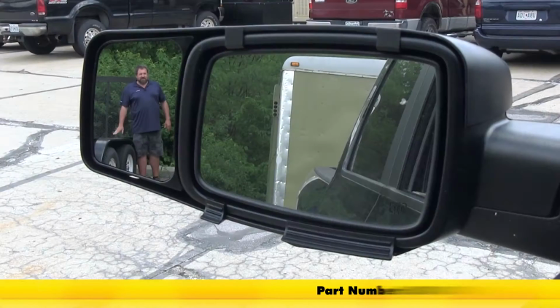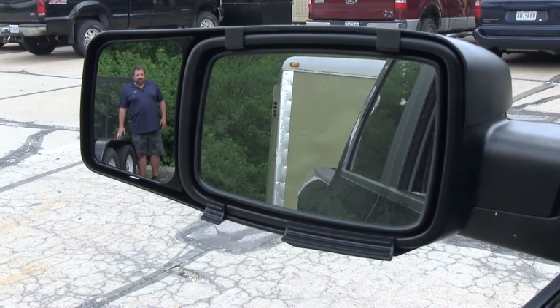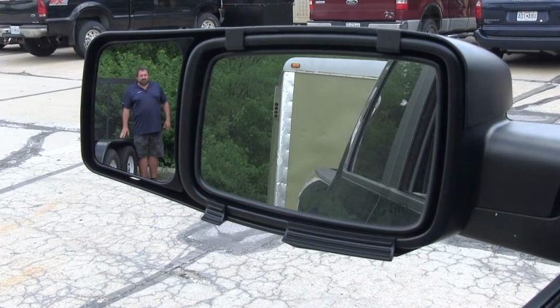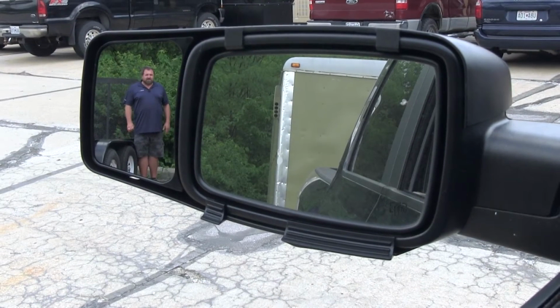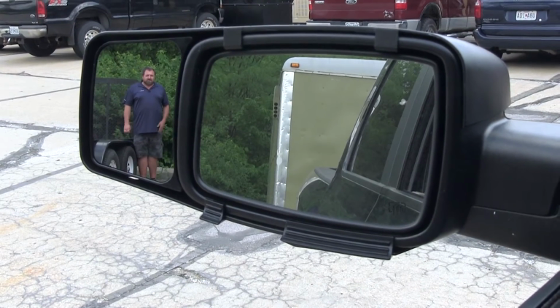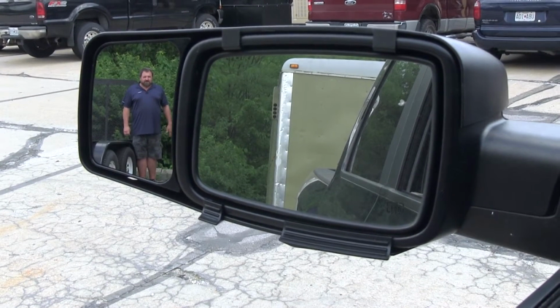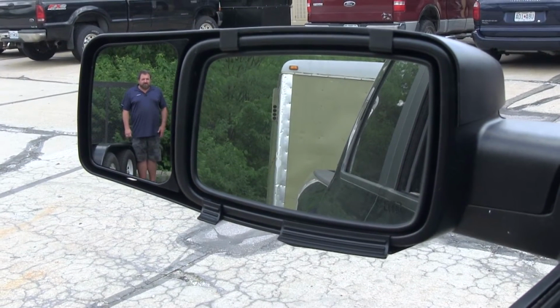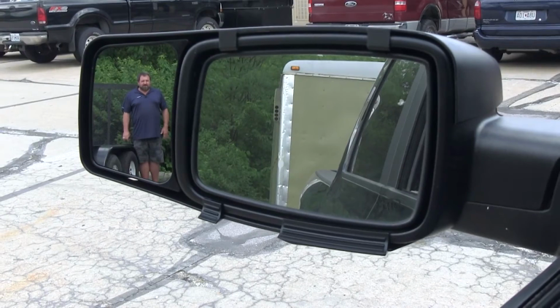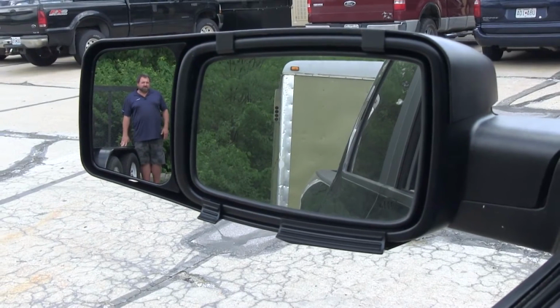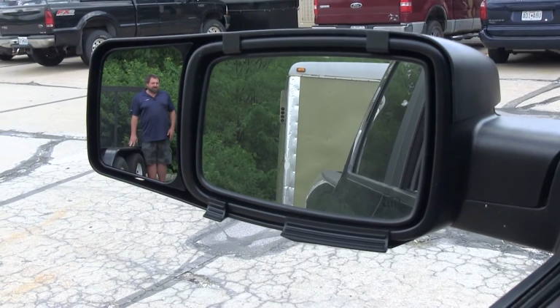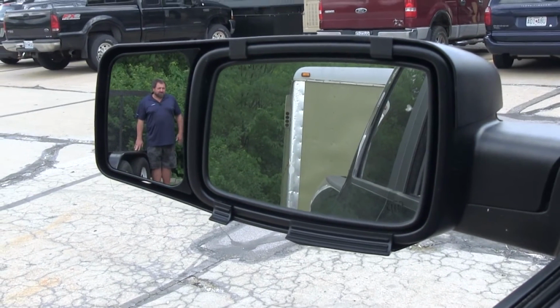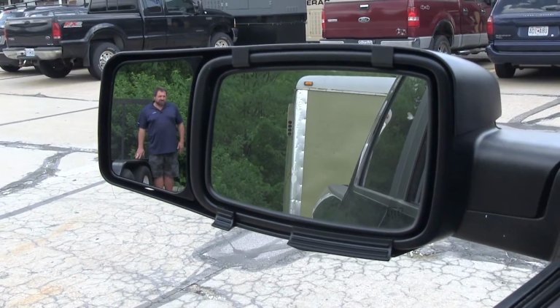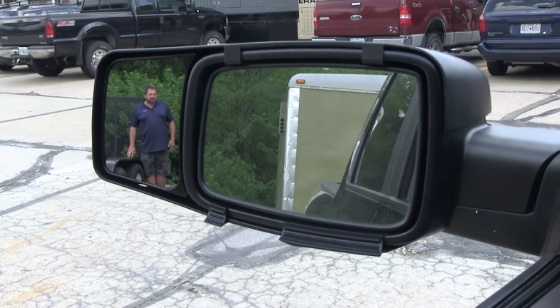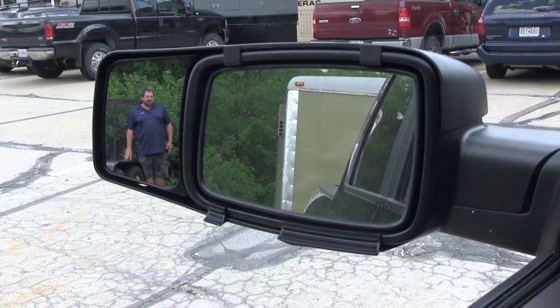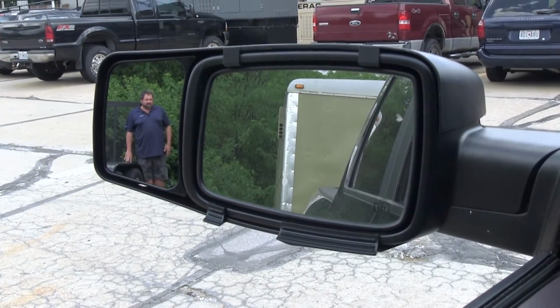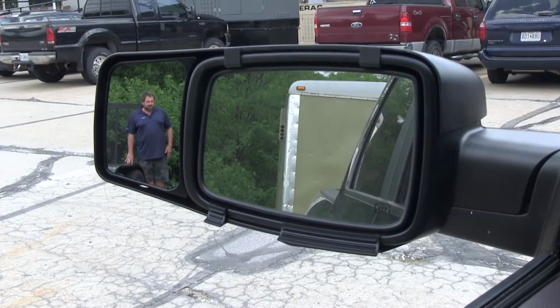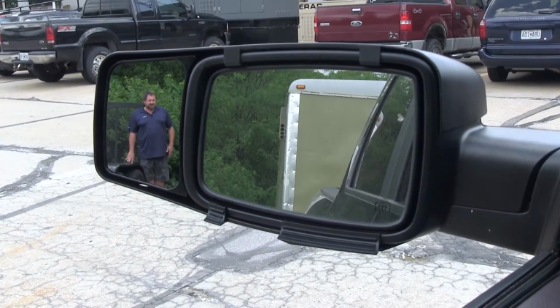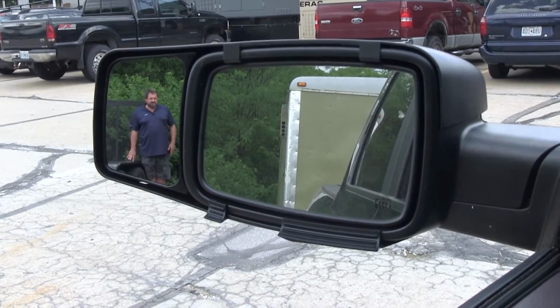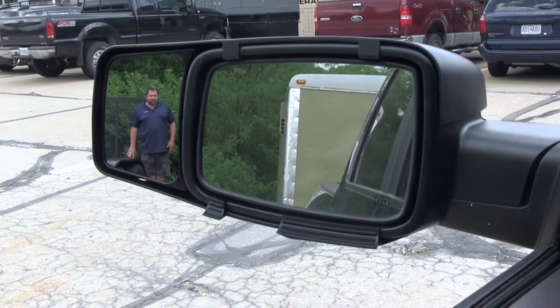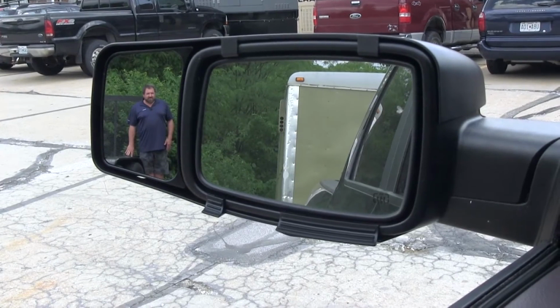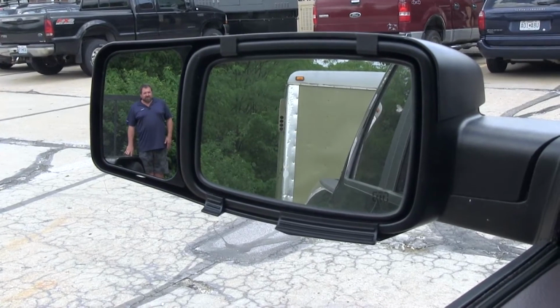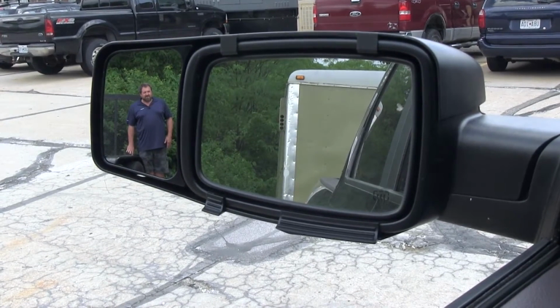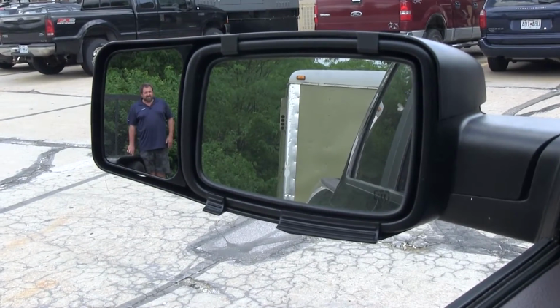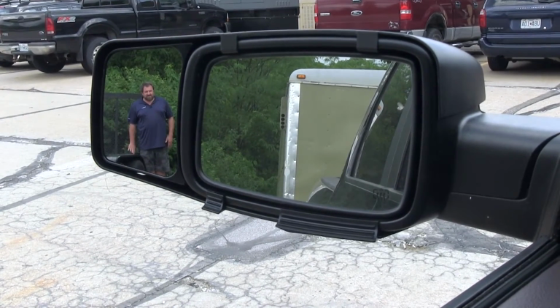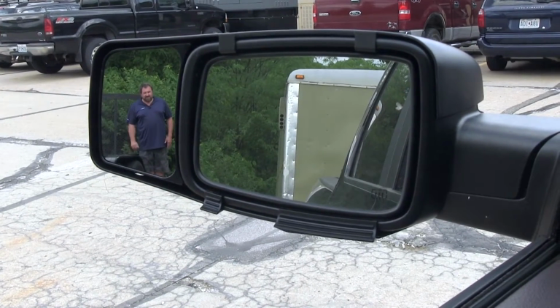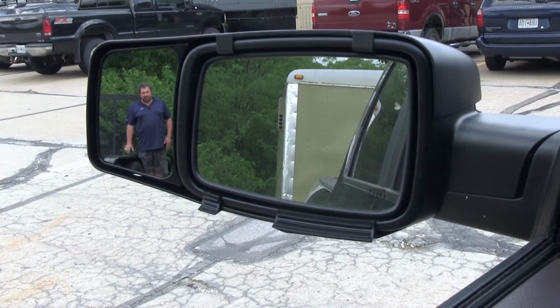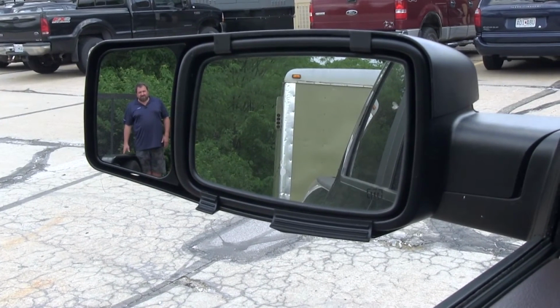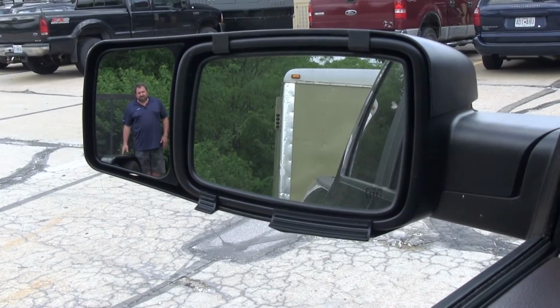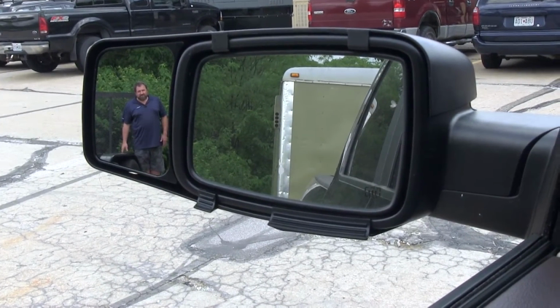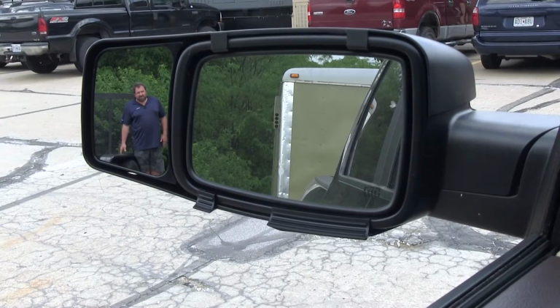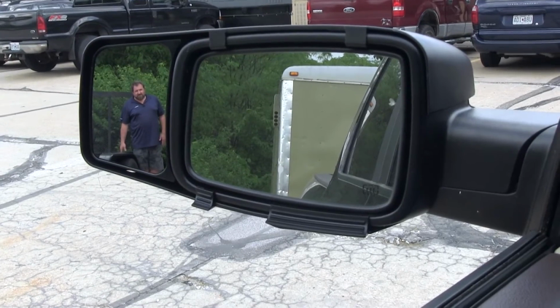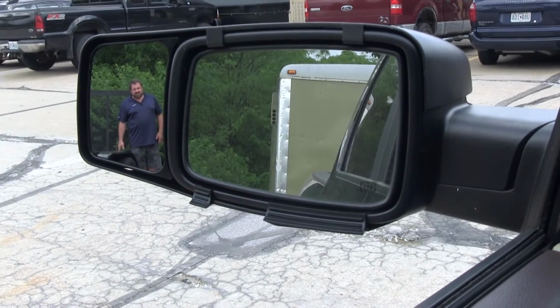You can see me in our trailer mirror, but I'm not visible in our factory mirror anymore, so we've moved our line of sight out considerably past the outside of the trailer. It's going to make it a lot easier to change lanes and be able to see what's over there when somebody's coming up on your side.